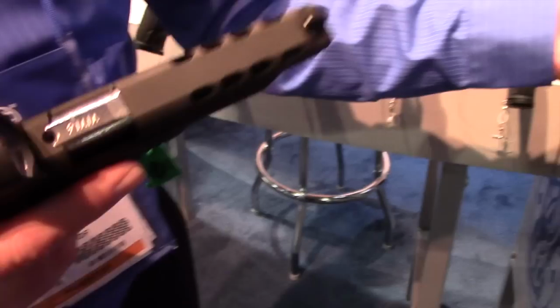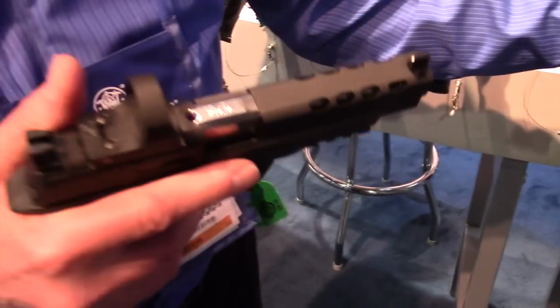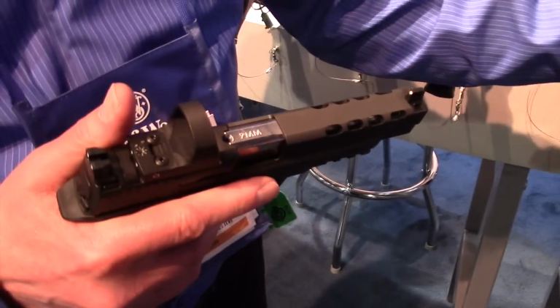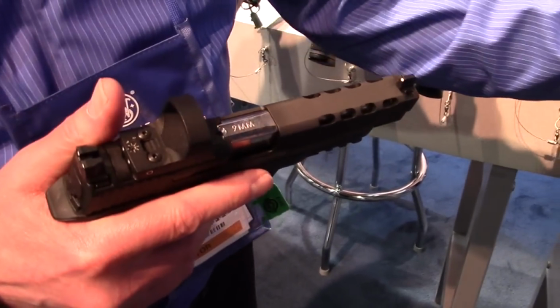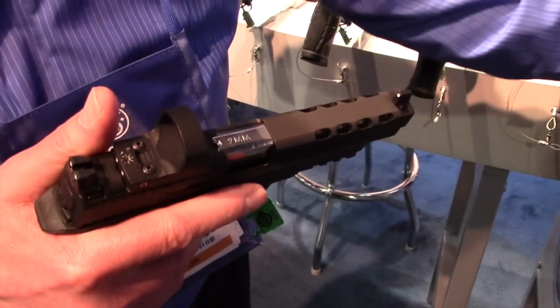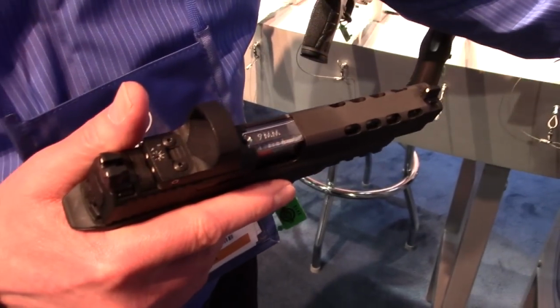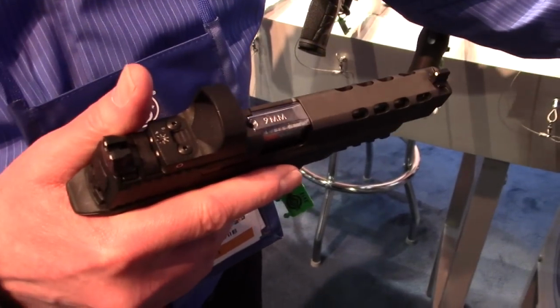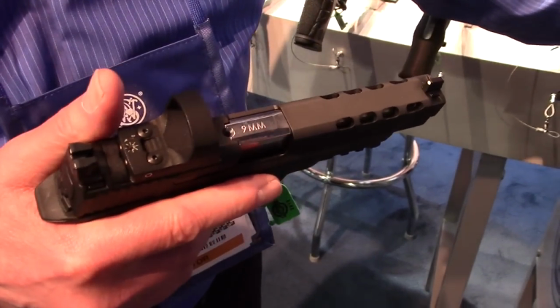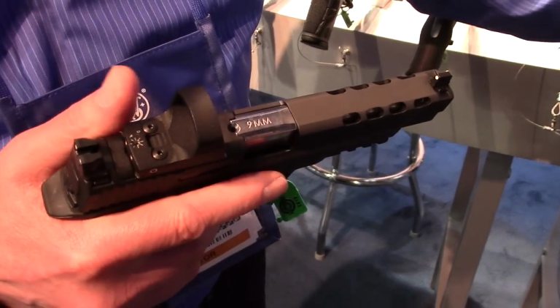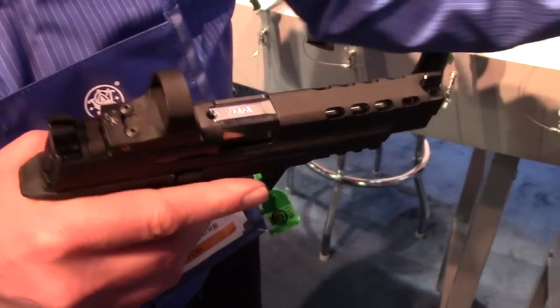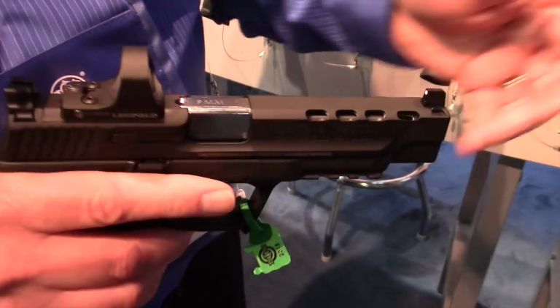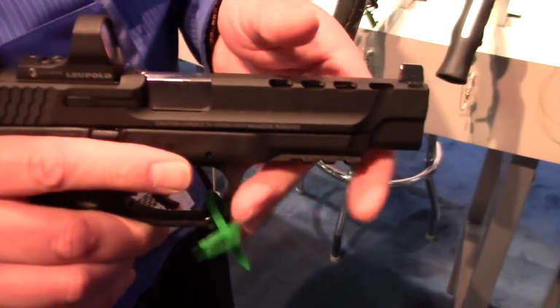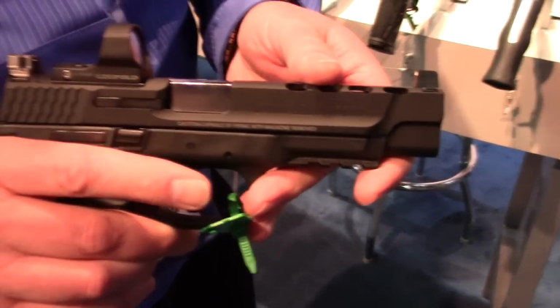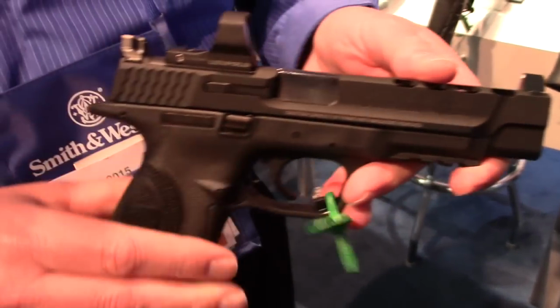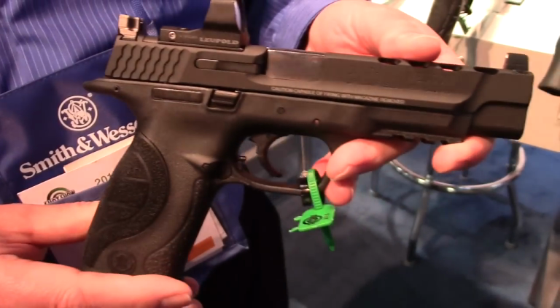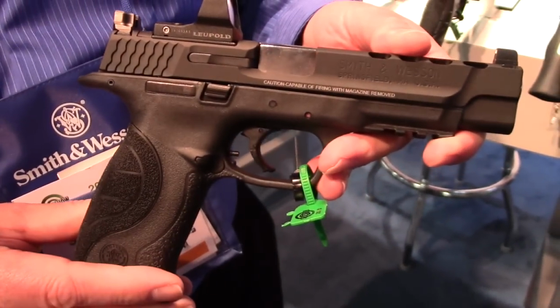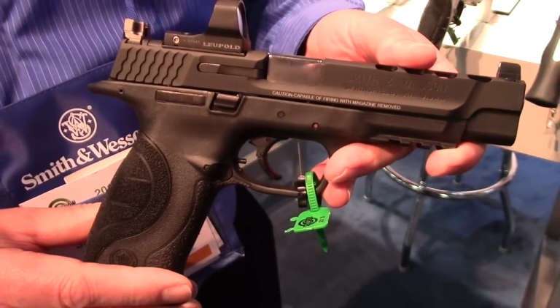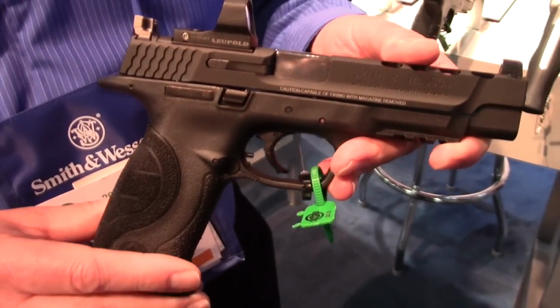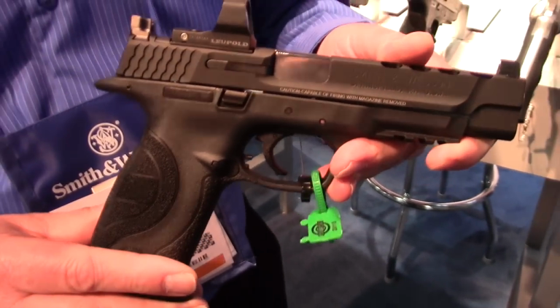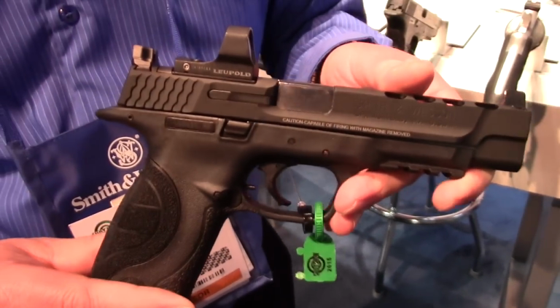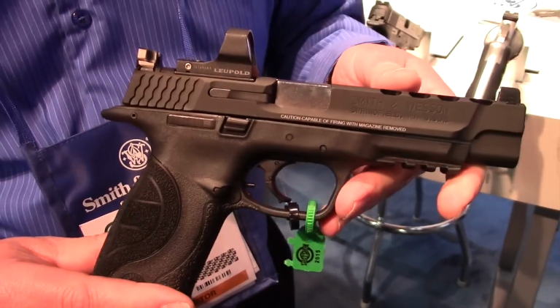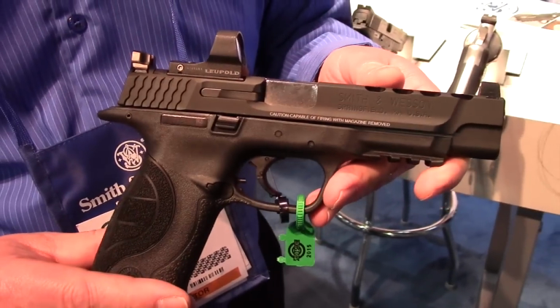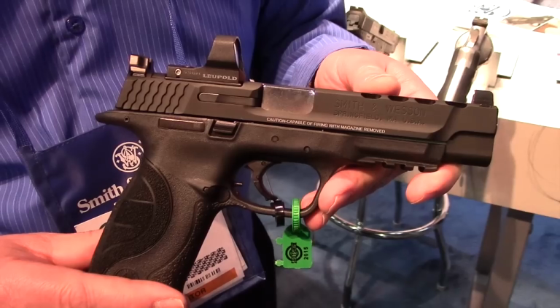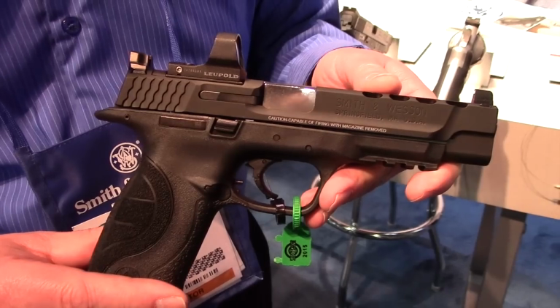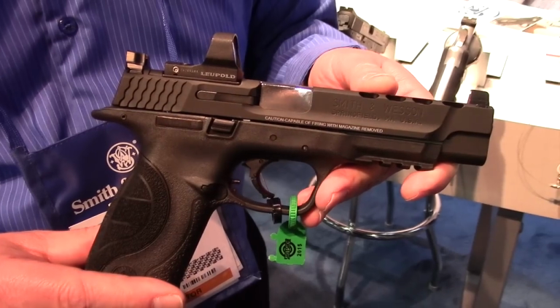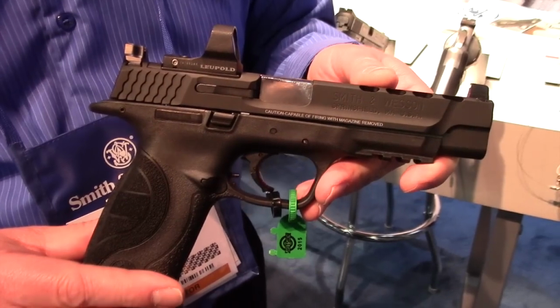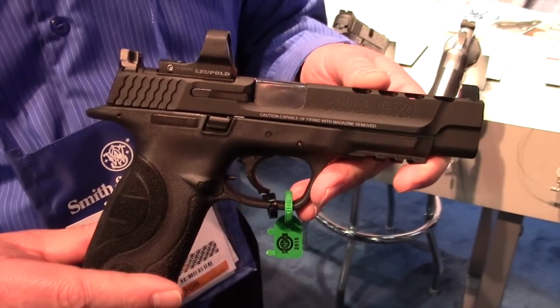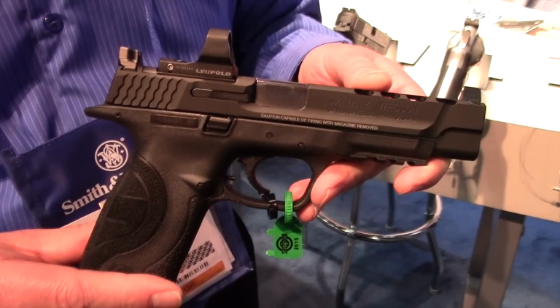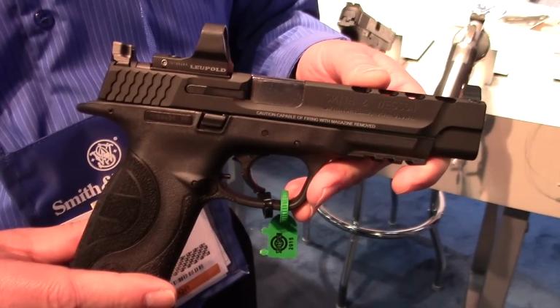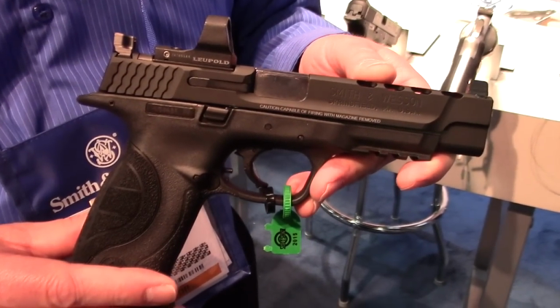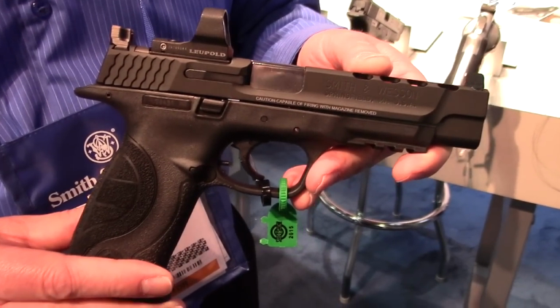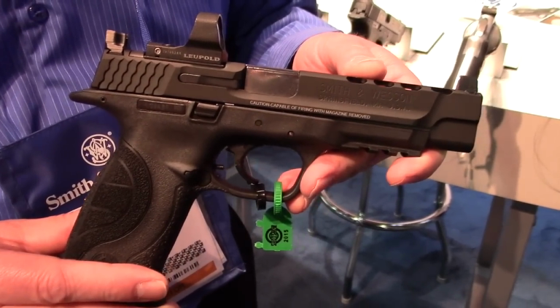M&P ported from the Smith & Wesson Performance Center. Do you have an MSRP on that? Yeah, $812. And they're available currently? They are shipping right now. Excellent, thank you, sir.